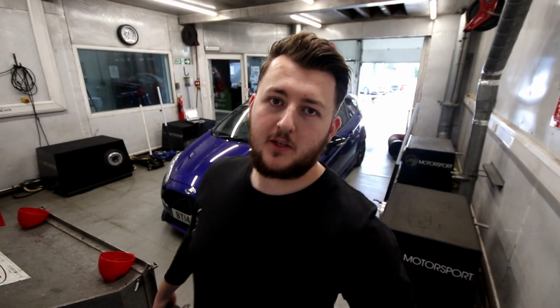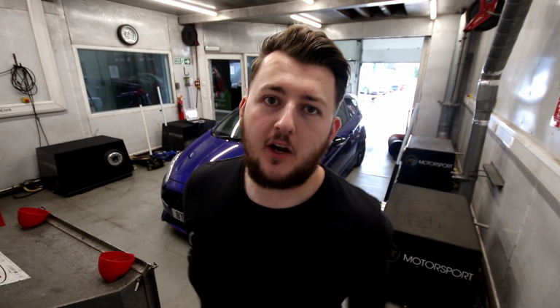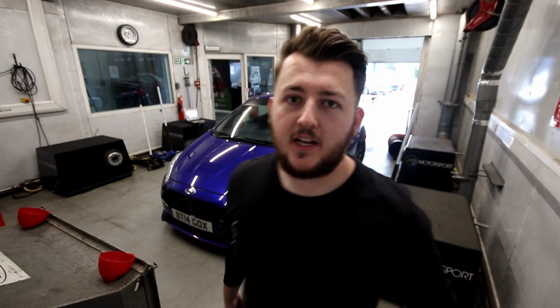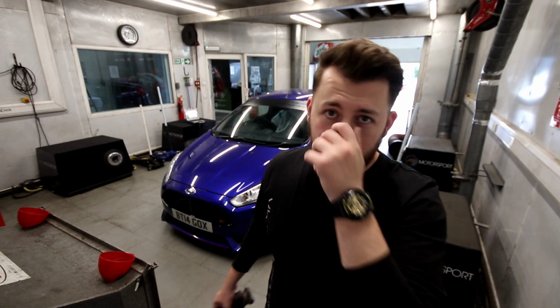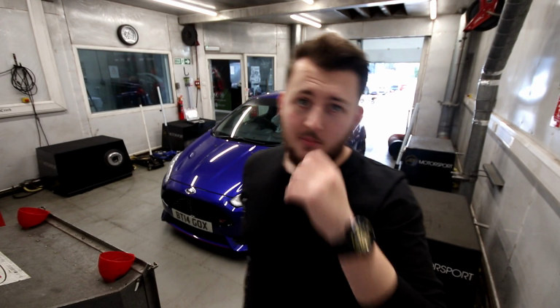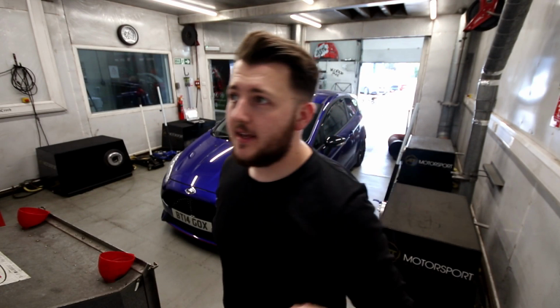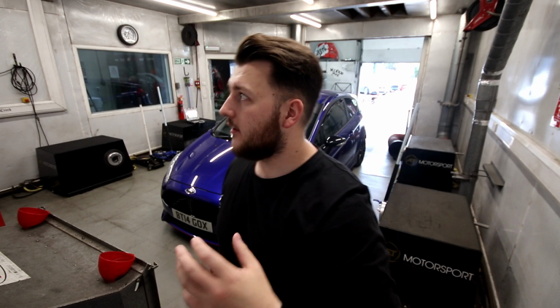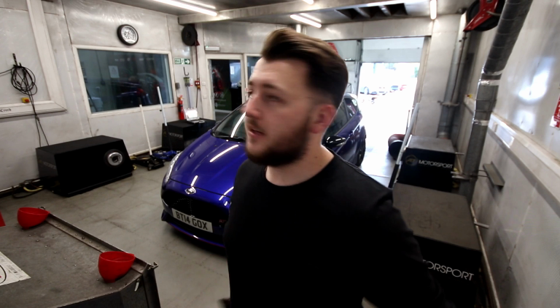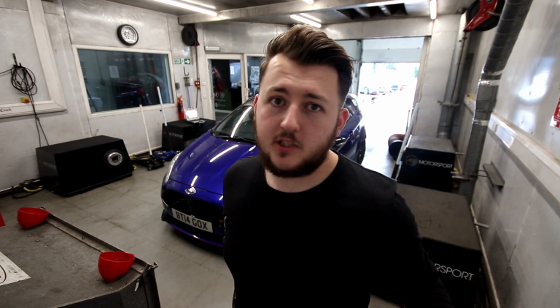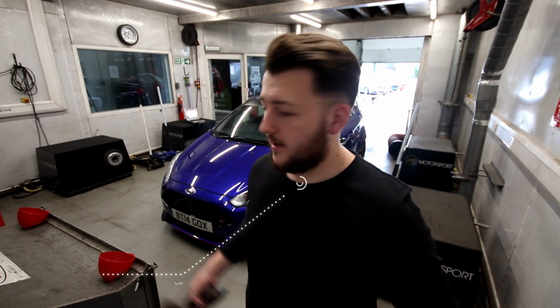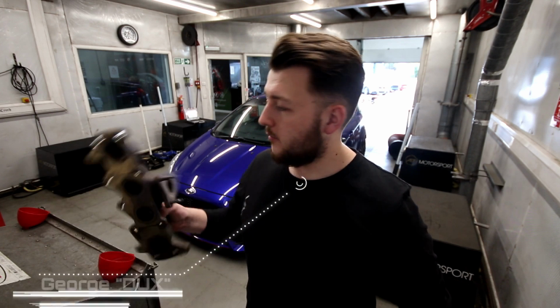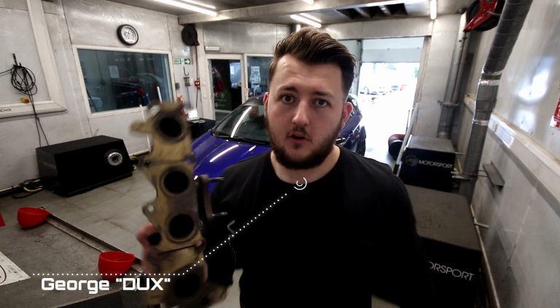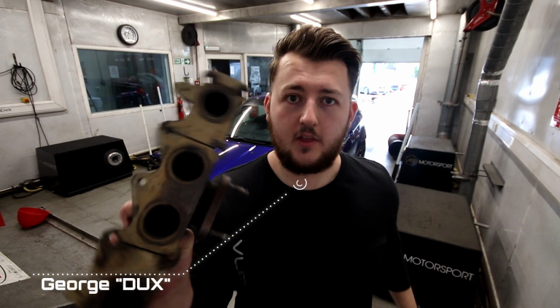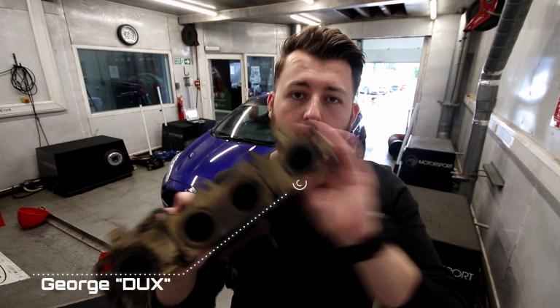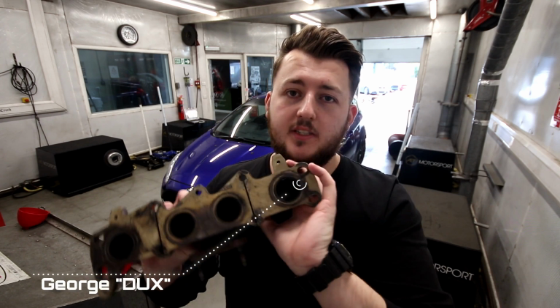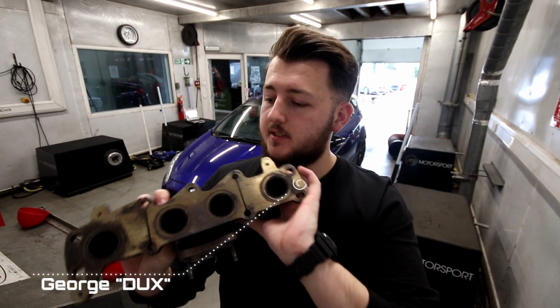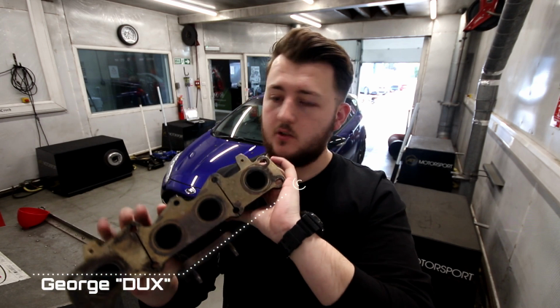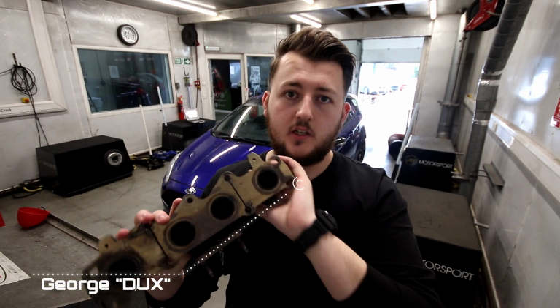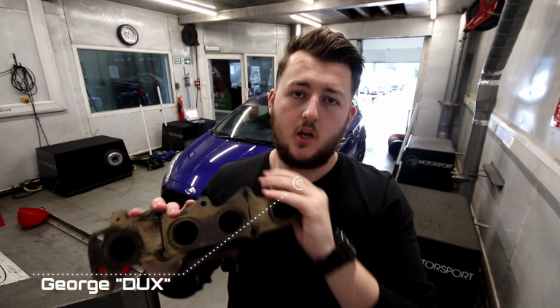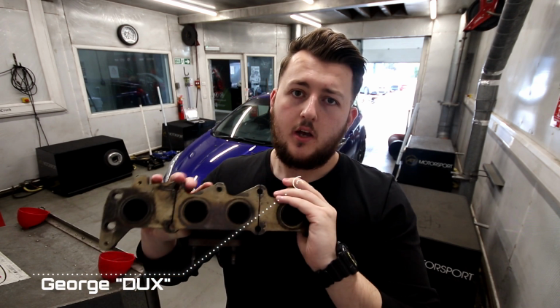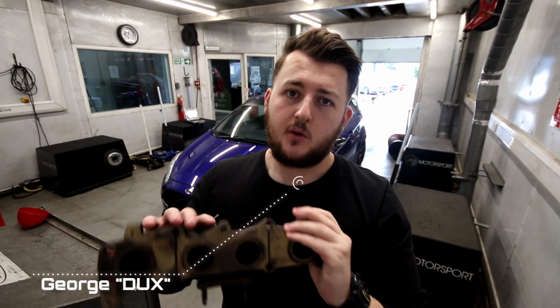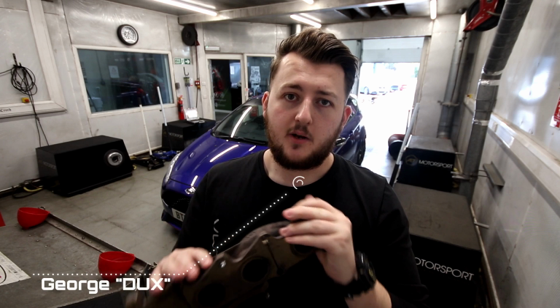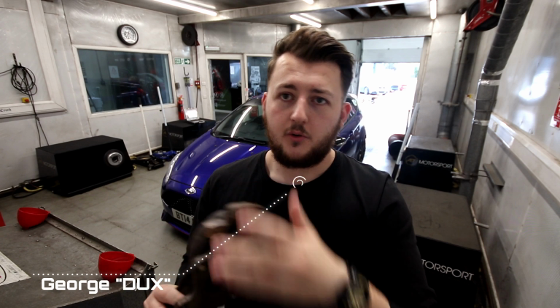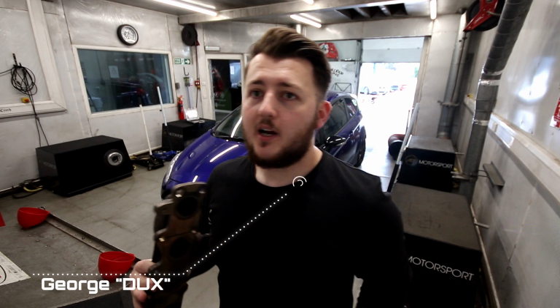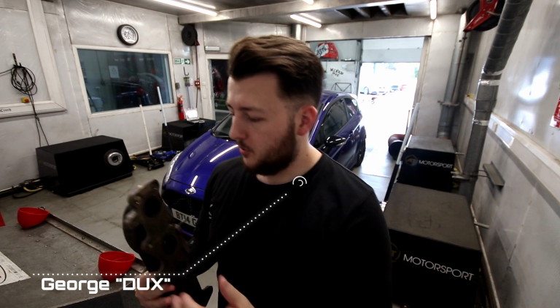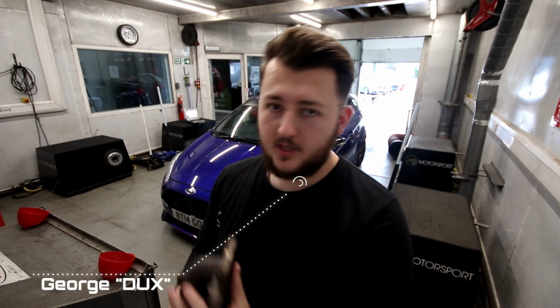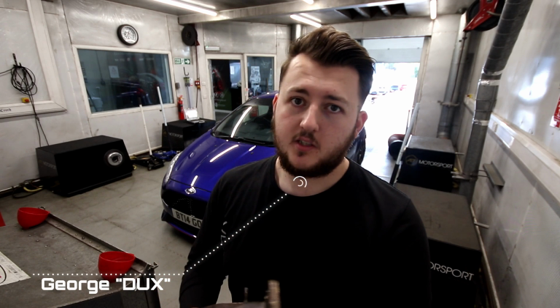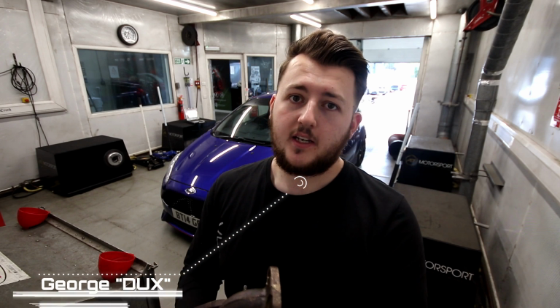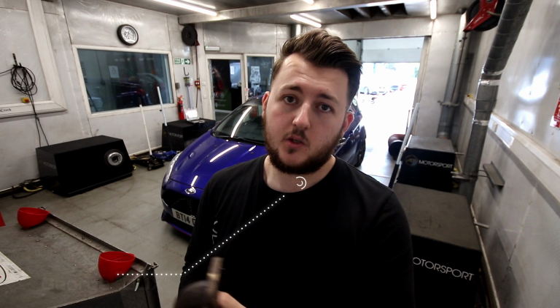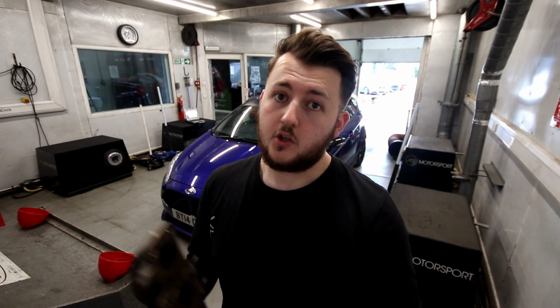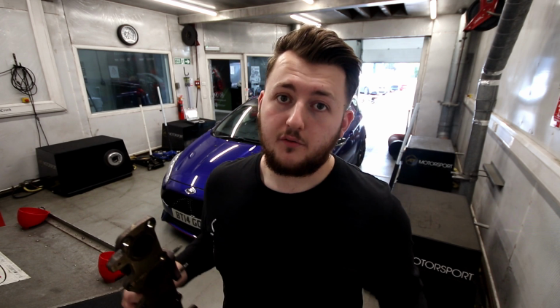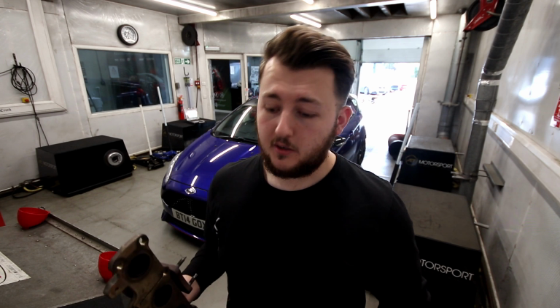Welcome back to Voodoo Garage today. You join me in the dyno cell where we have this - your standard ST180 manifold. We are going to be porting this and turning it into the new Voodoo manifold.